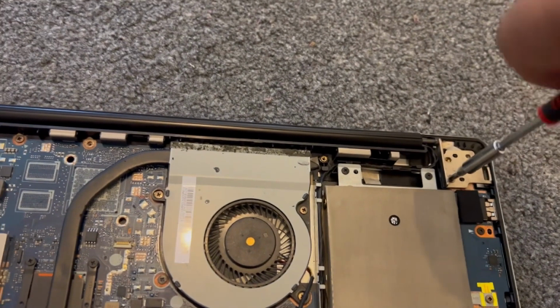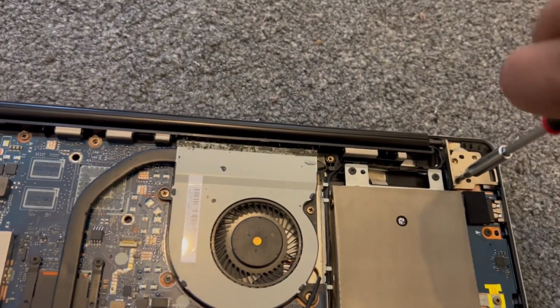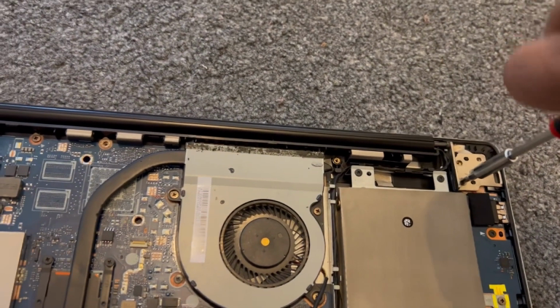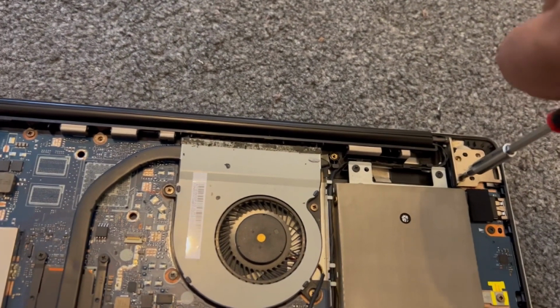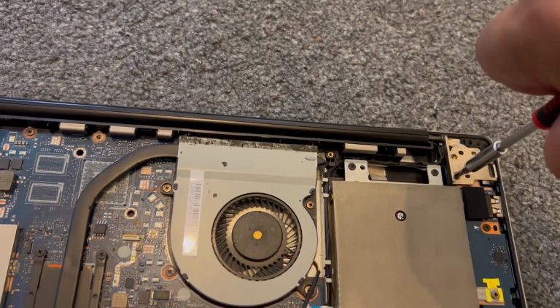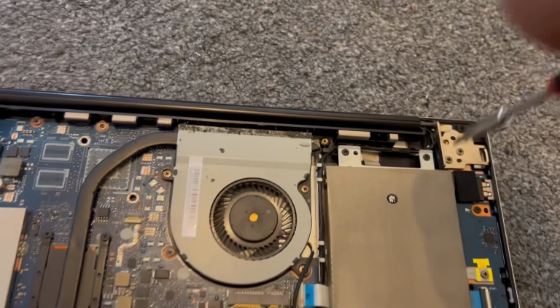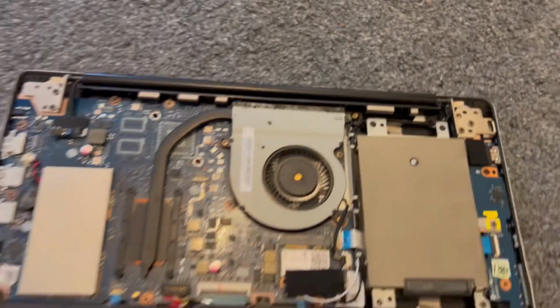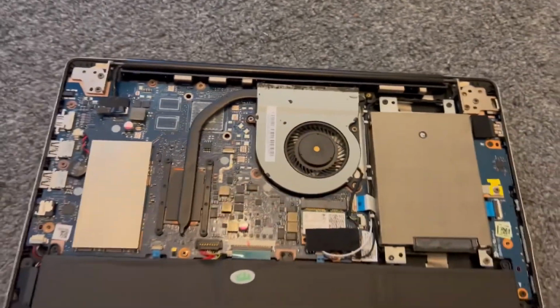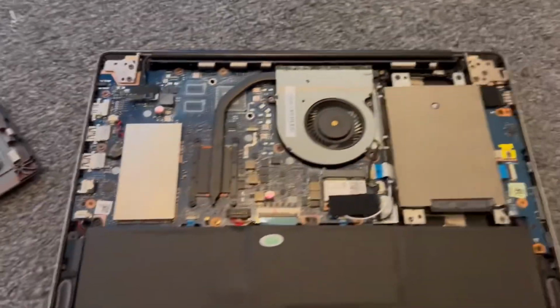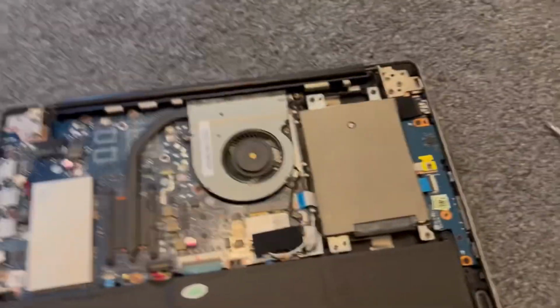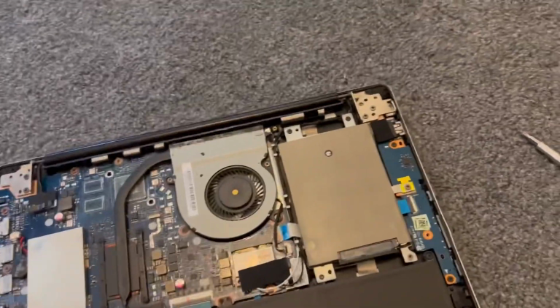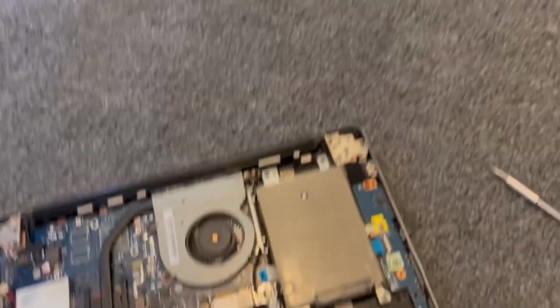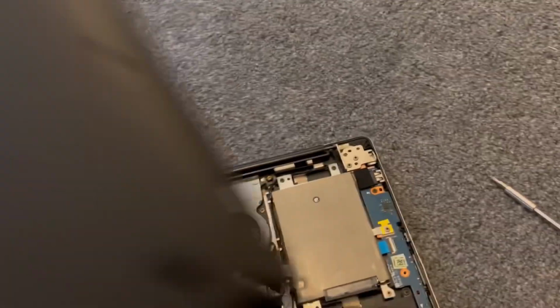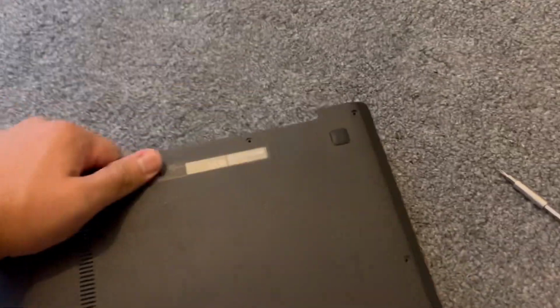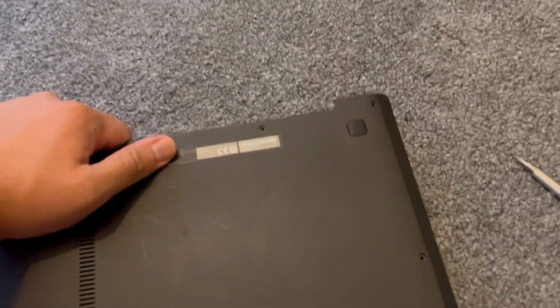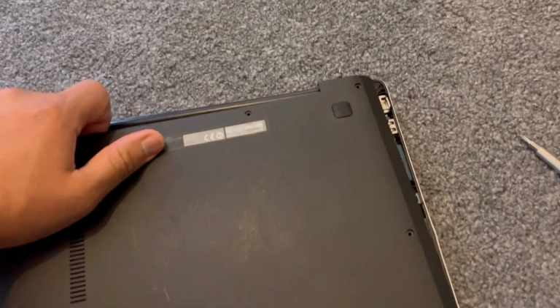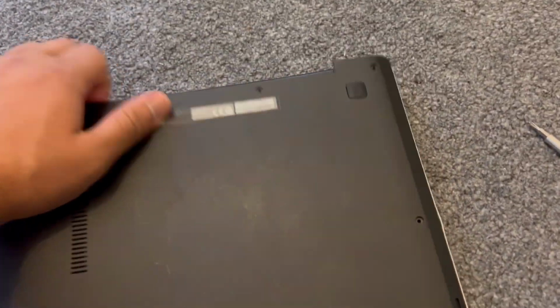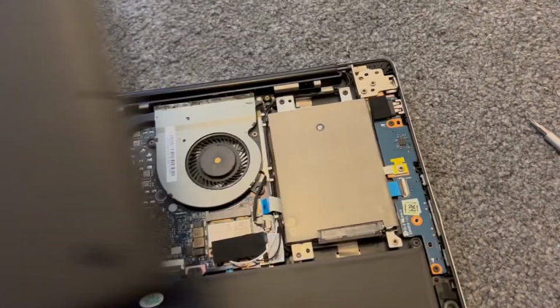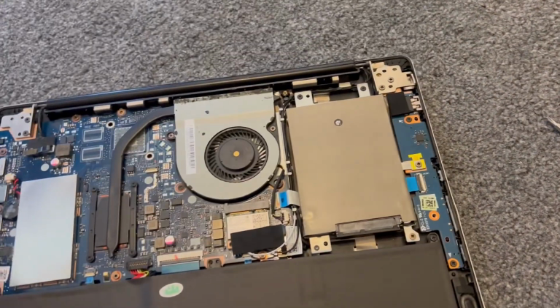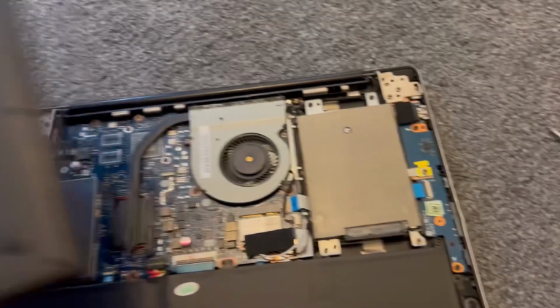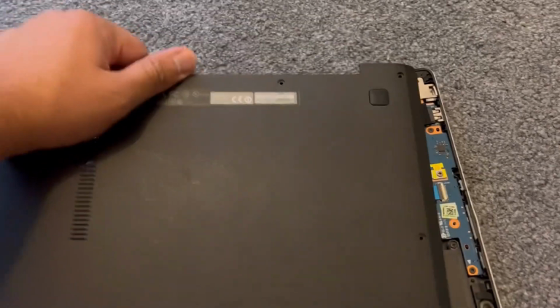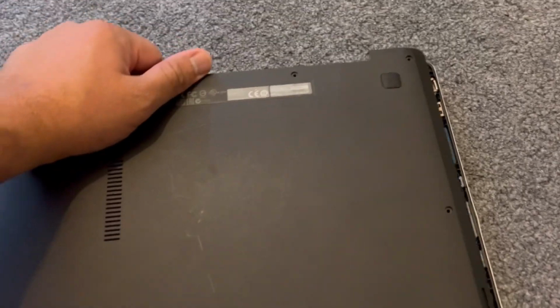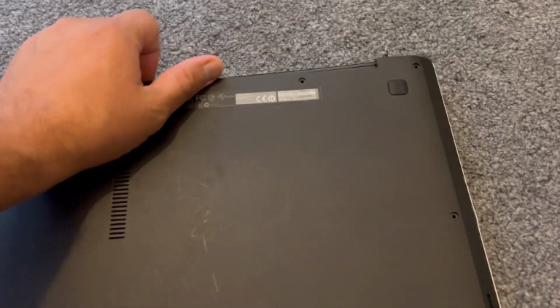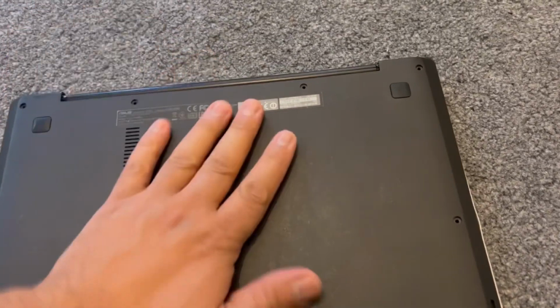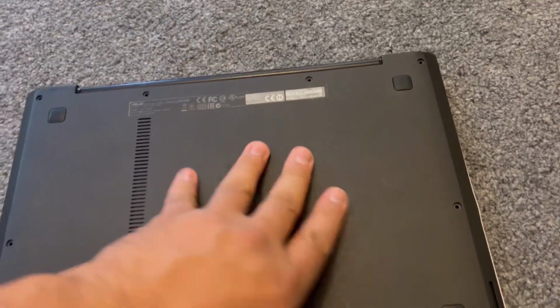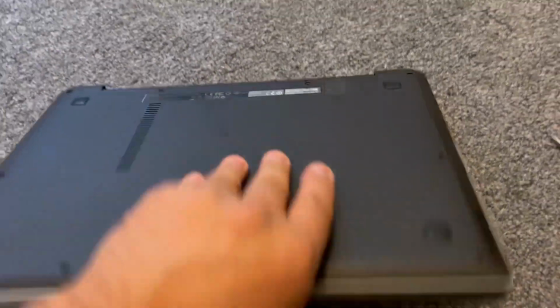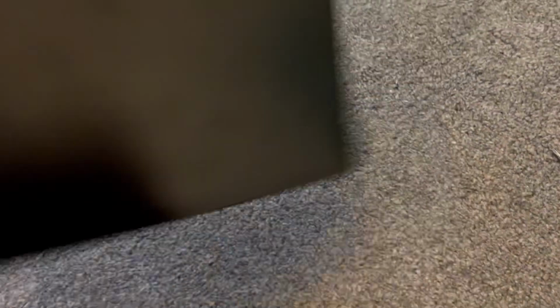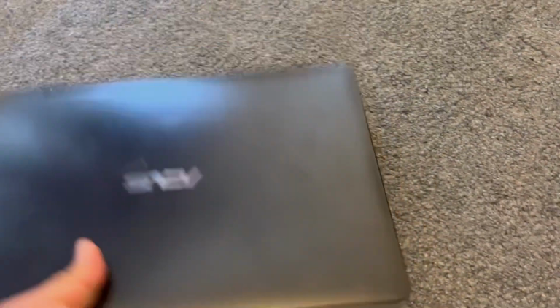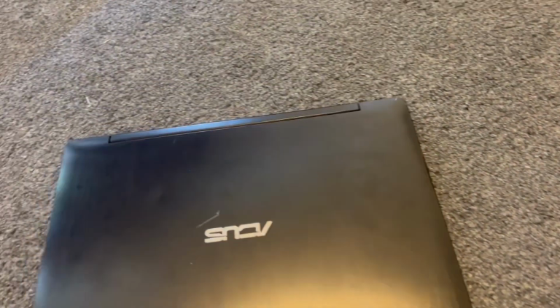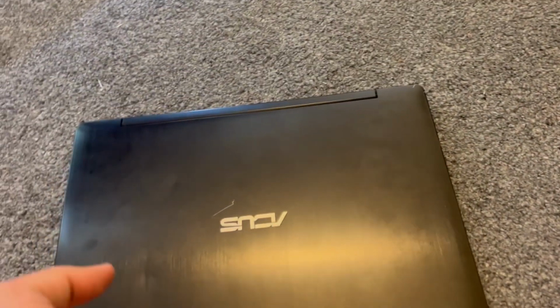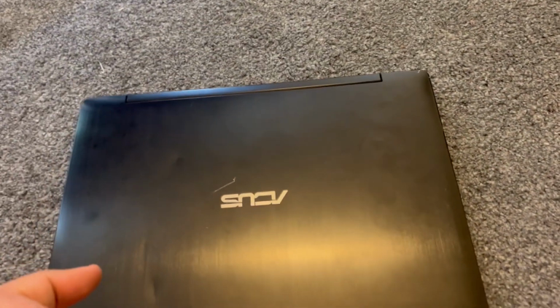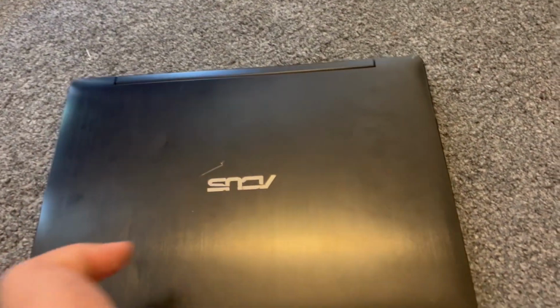The screen is going to be much stiffer now. That's how you tighten the hinges on your ASUS Transformer laptop. Once that's done, put the back cover on and put all the screws back in.